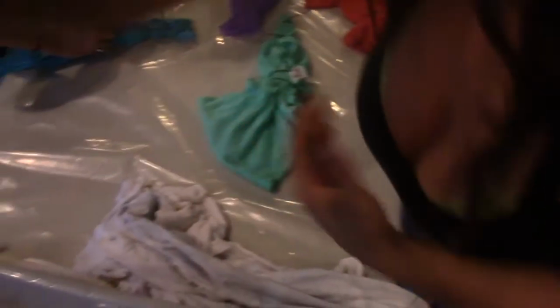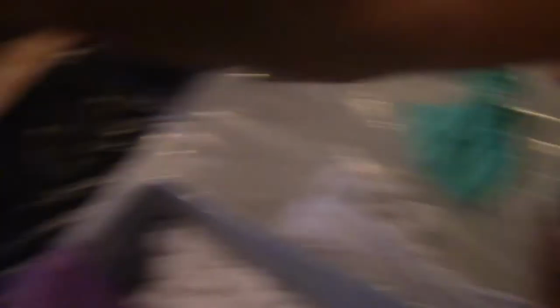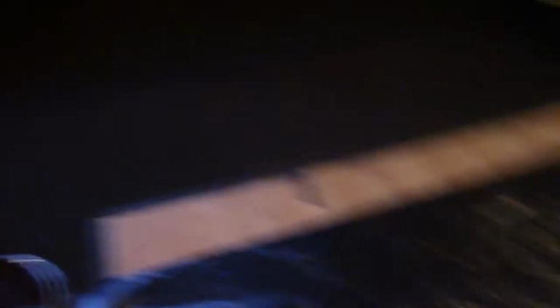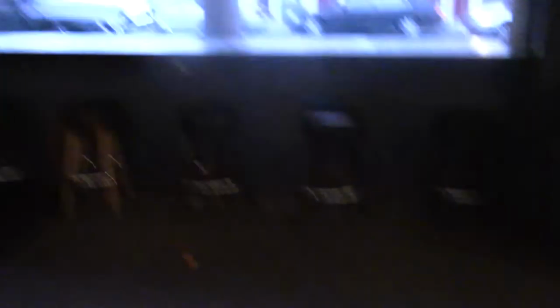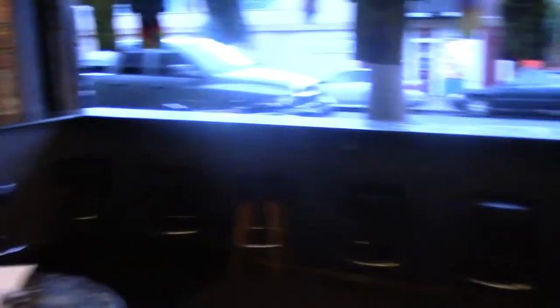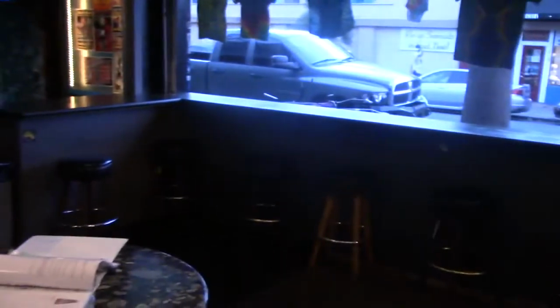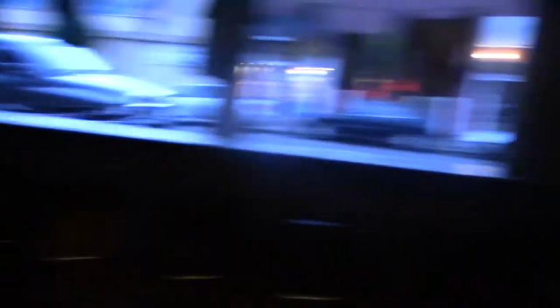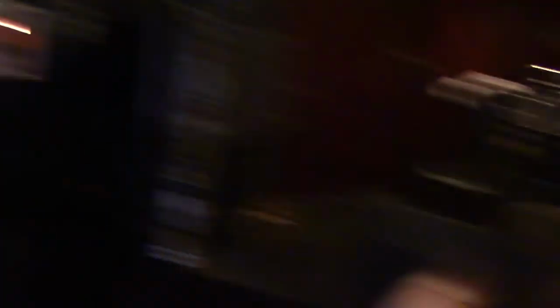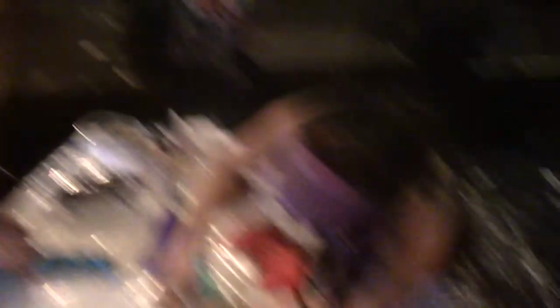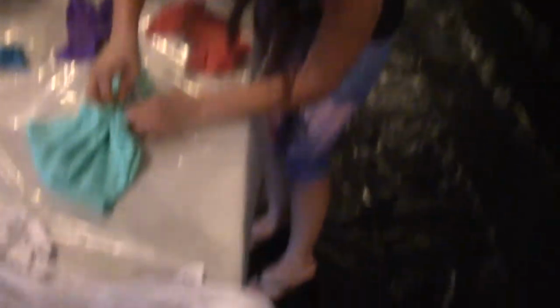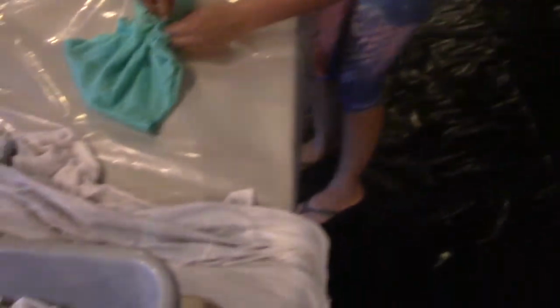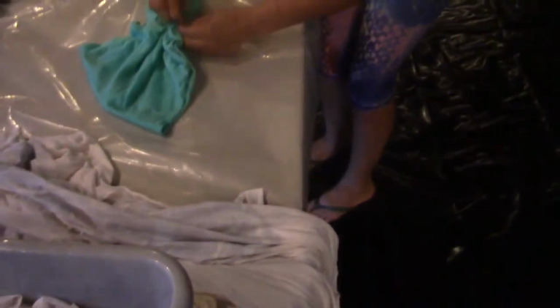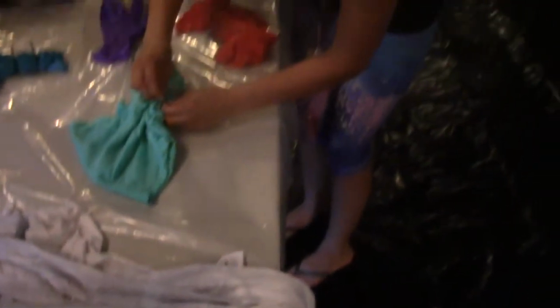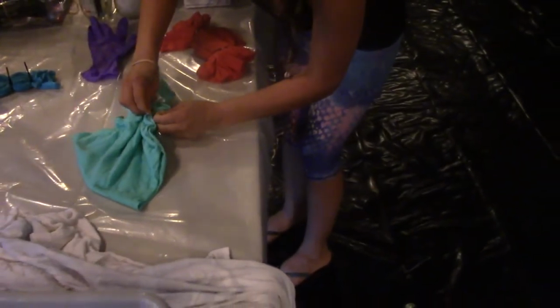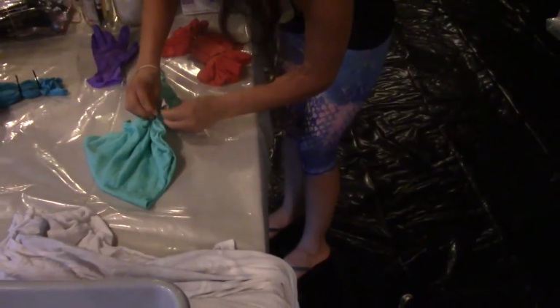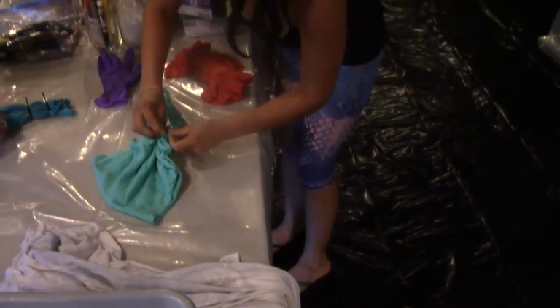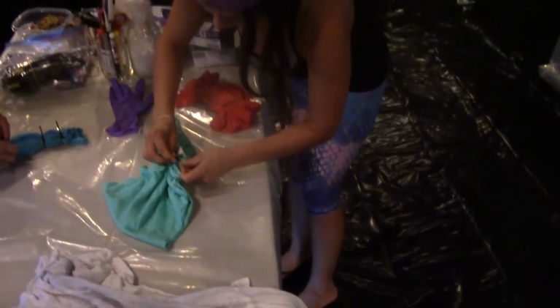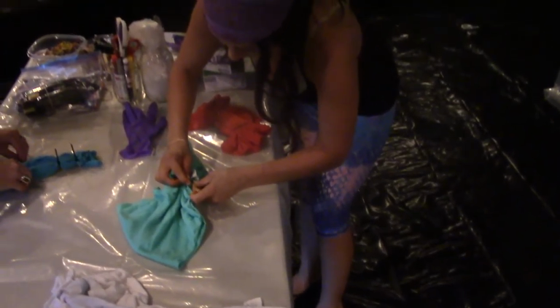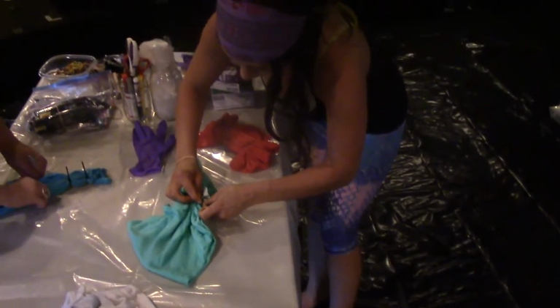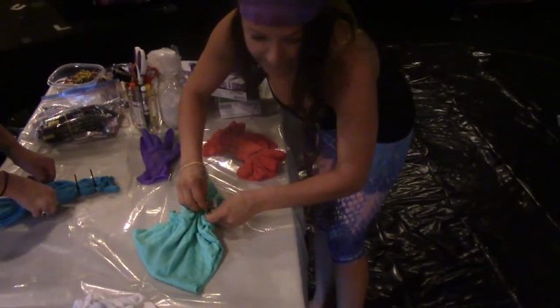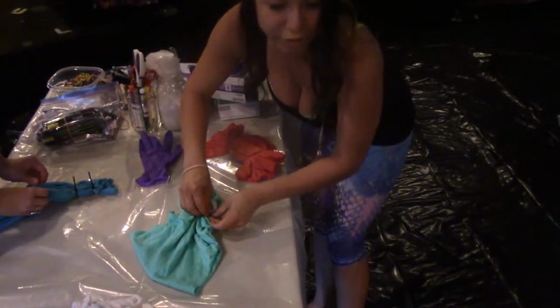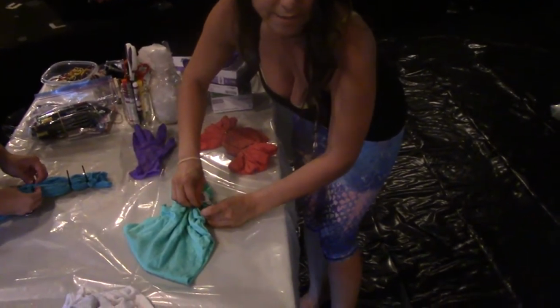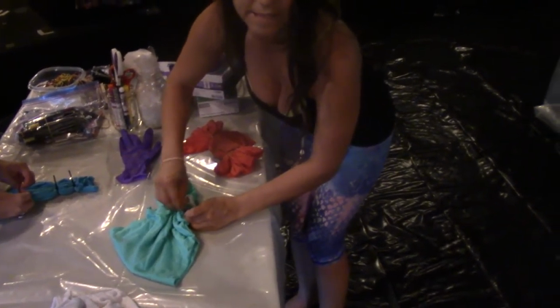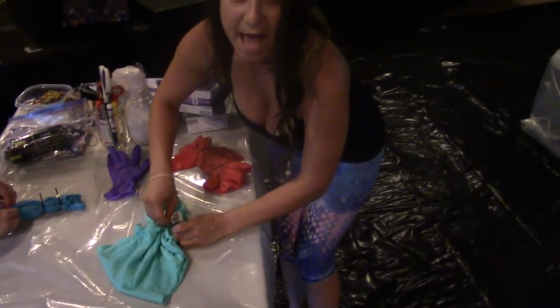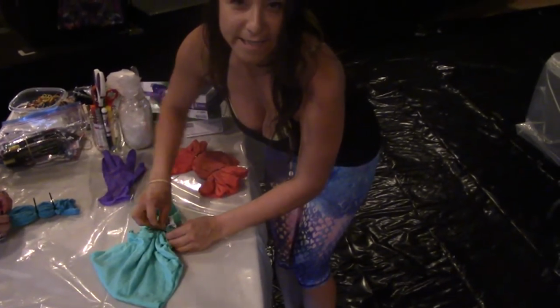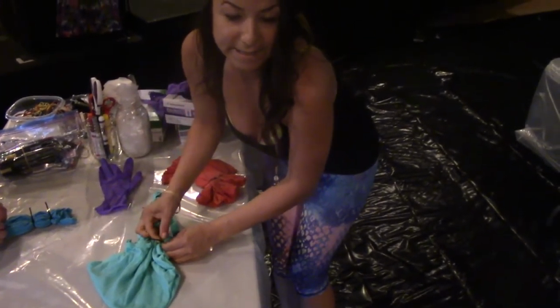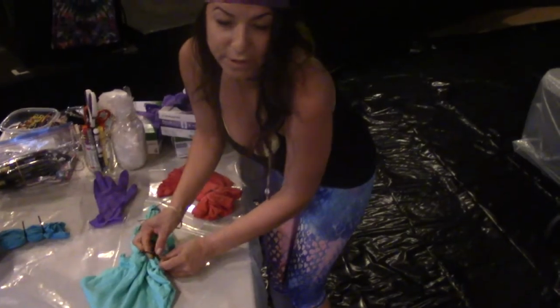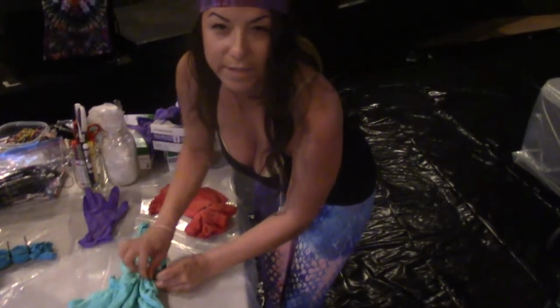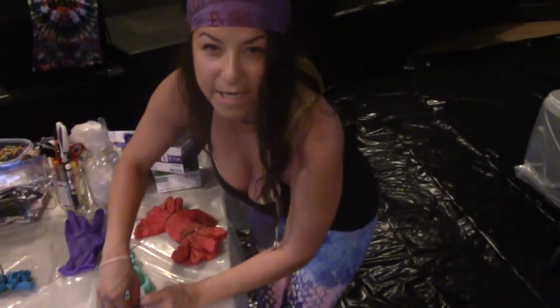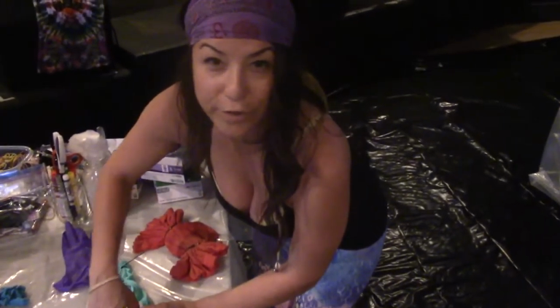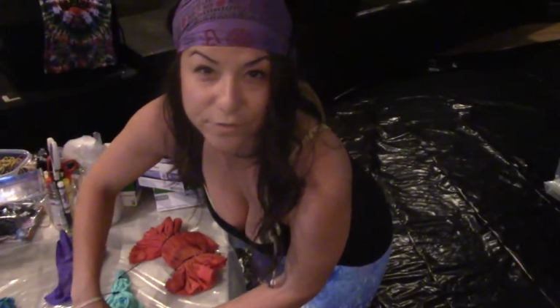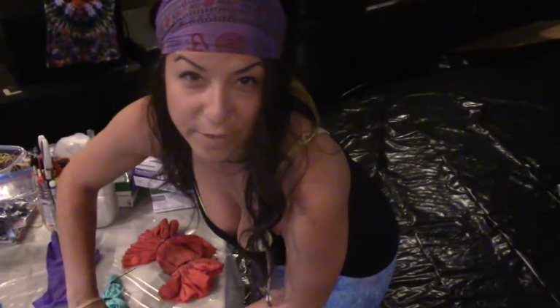You go creative and you do the best you can, and then you come out with a magical masterpiece. It's custom to your own design, and they're great gifts for everyone.